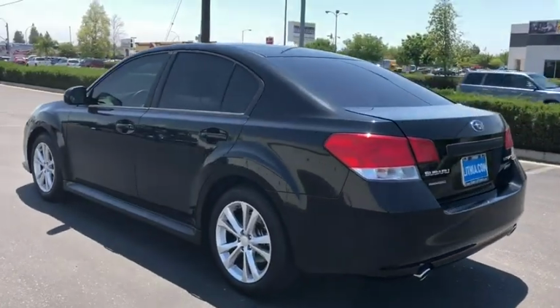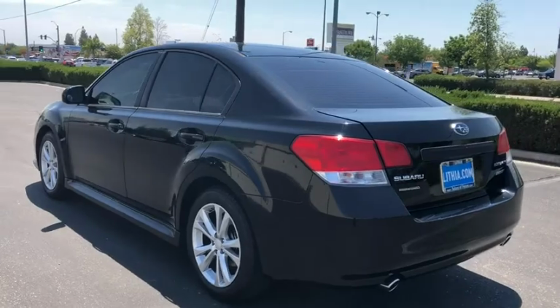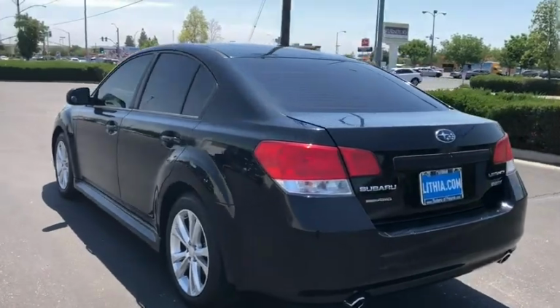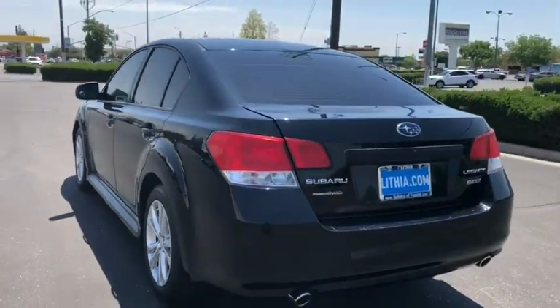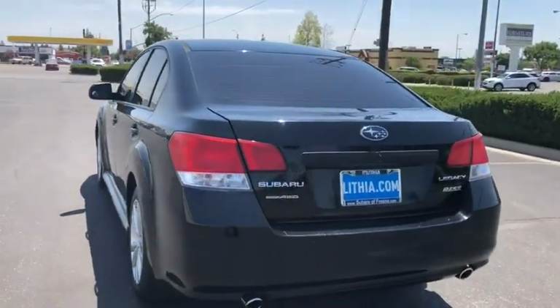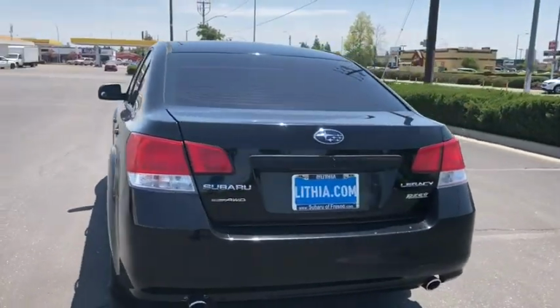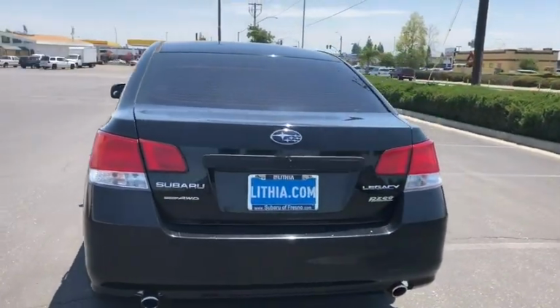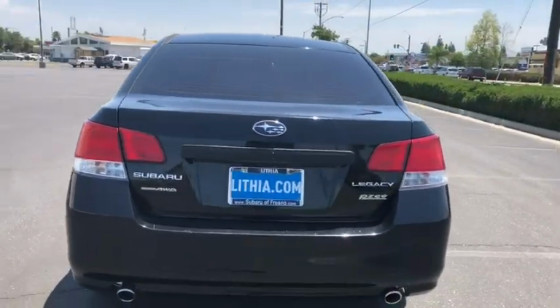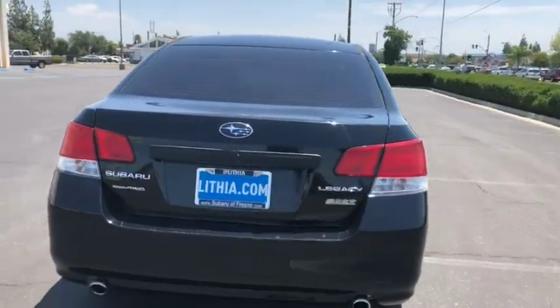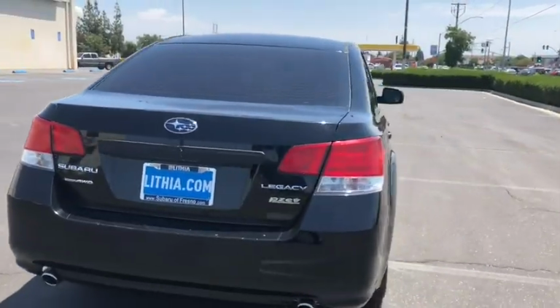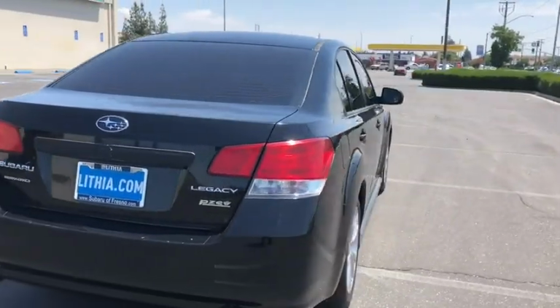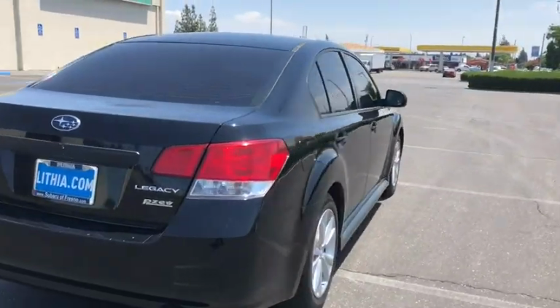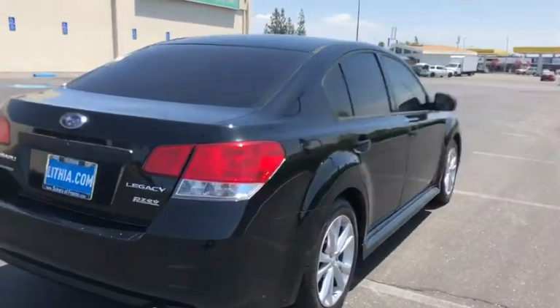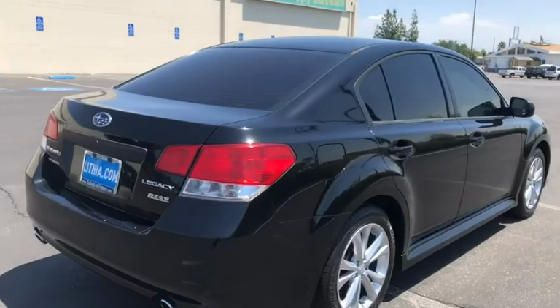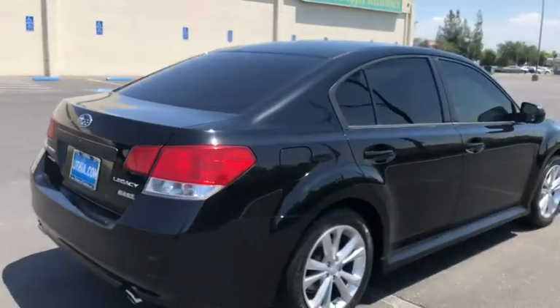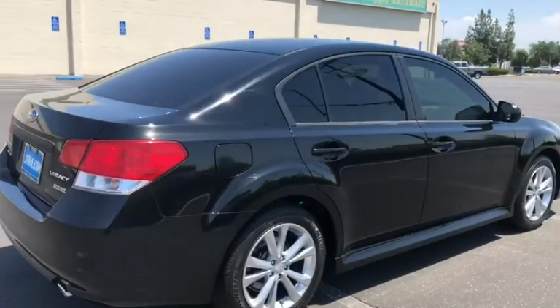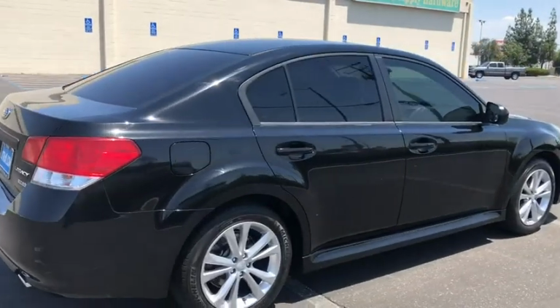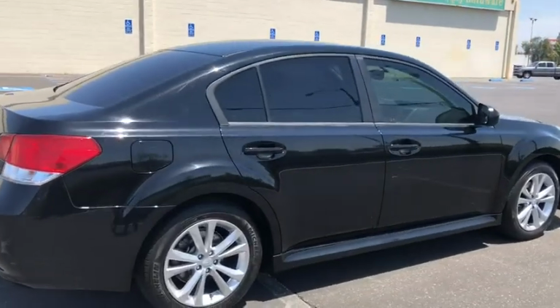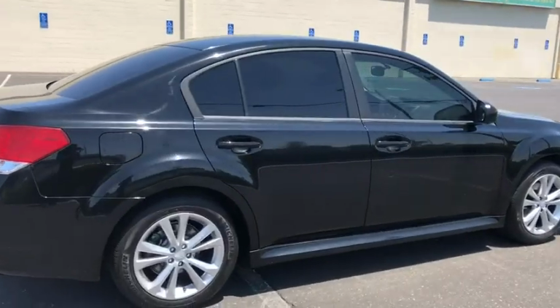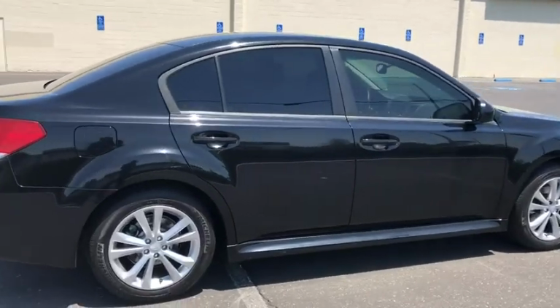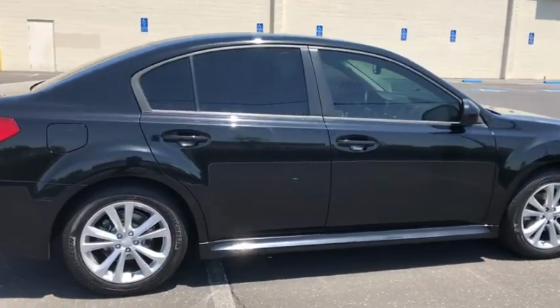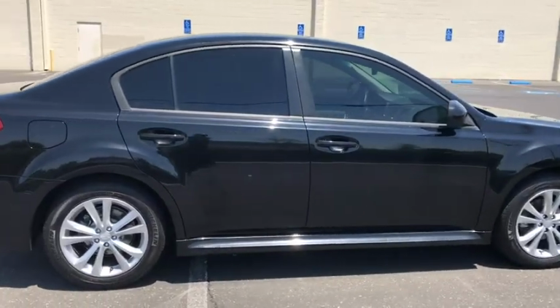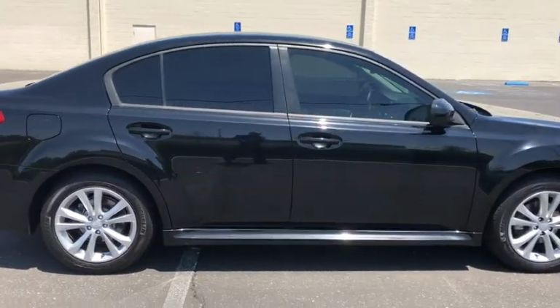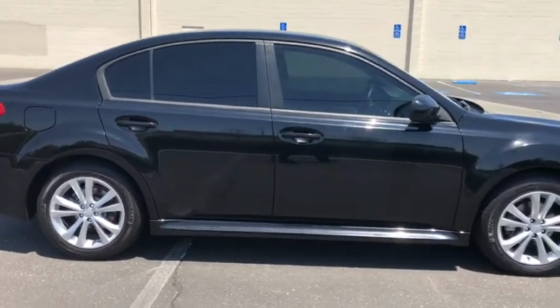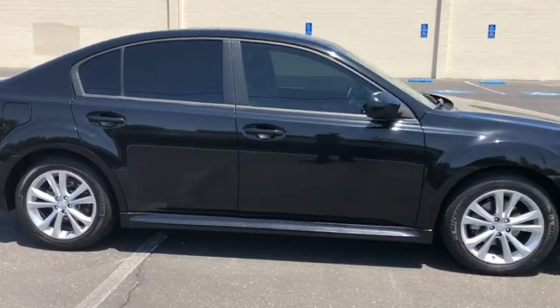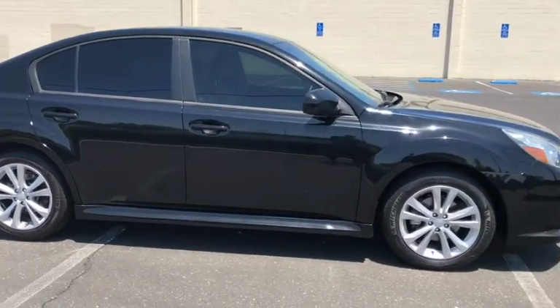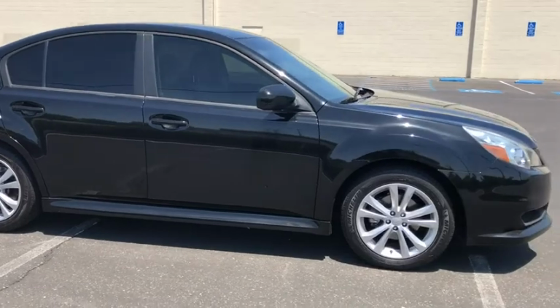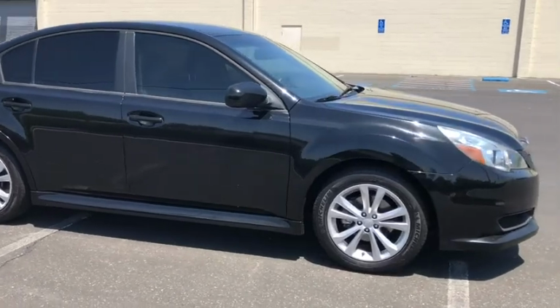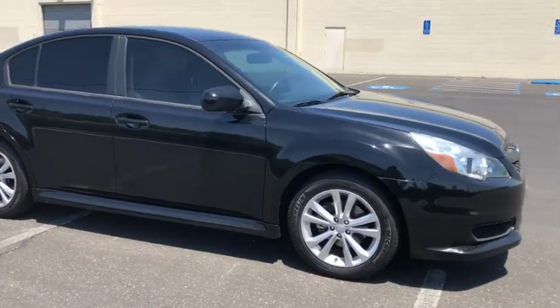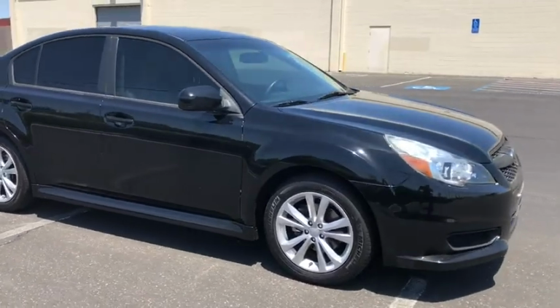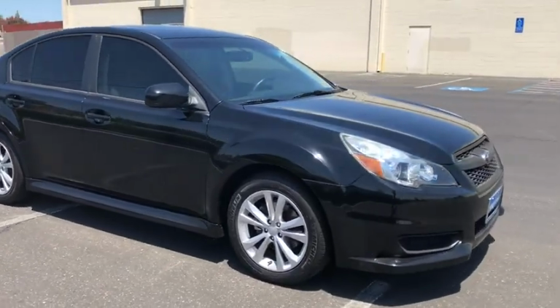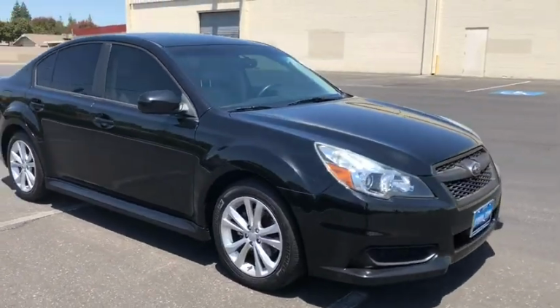Here are some of this vehicle's great options: keyless entry, all-wheel drive, Bluetooth, leather-wrapped steering wheel, power steering, driver lumbar, adjustable steering wheel, cruise control, aluminum wheels, ABS four-wheel.